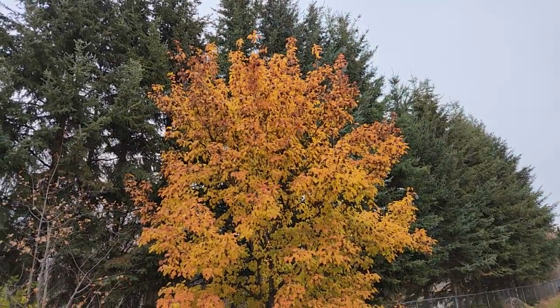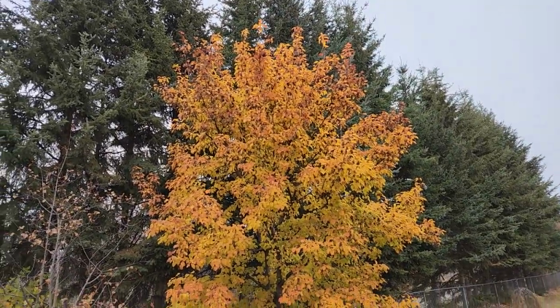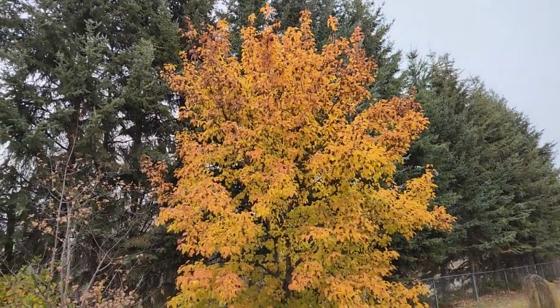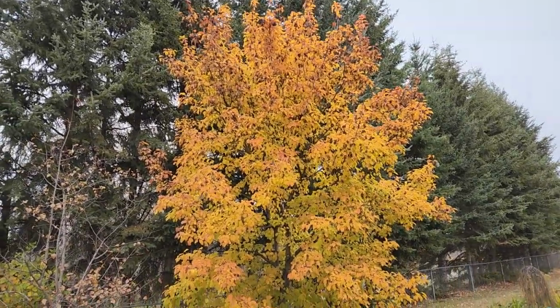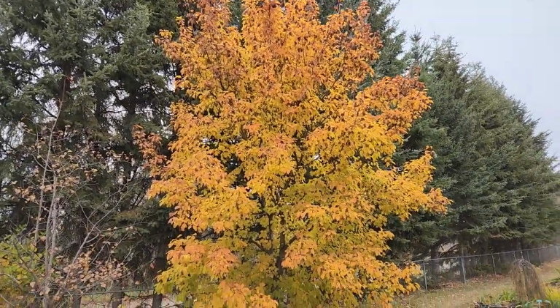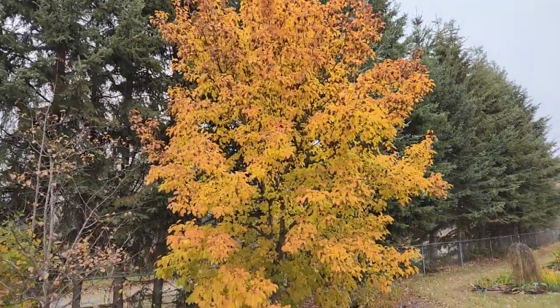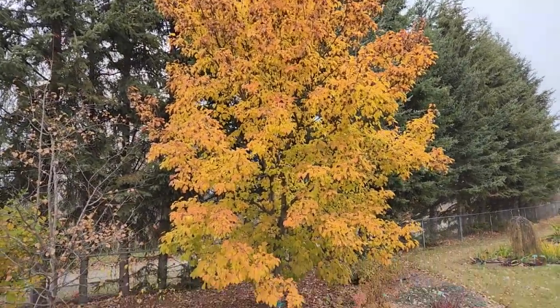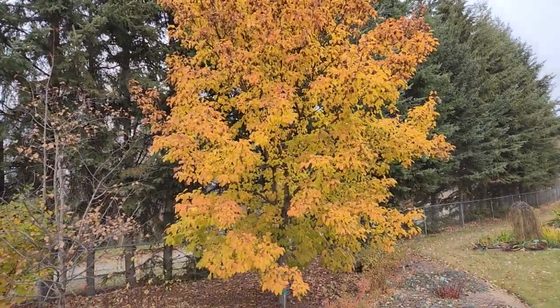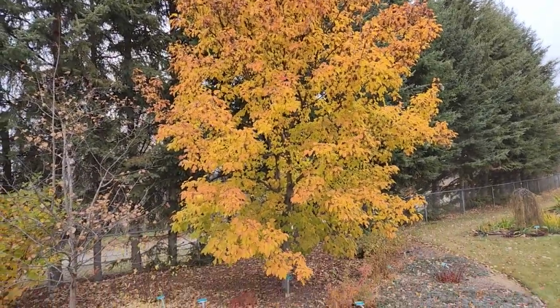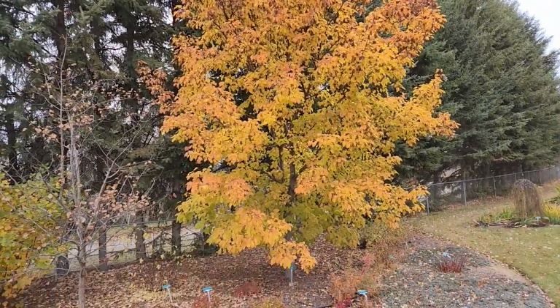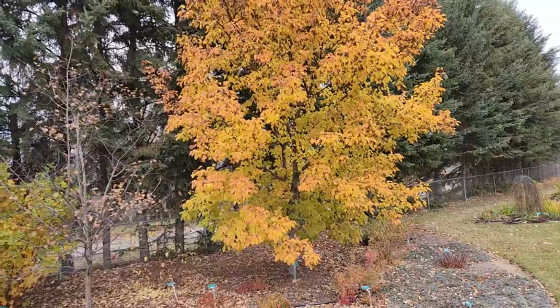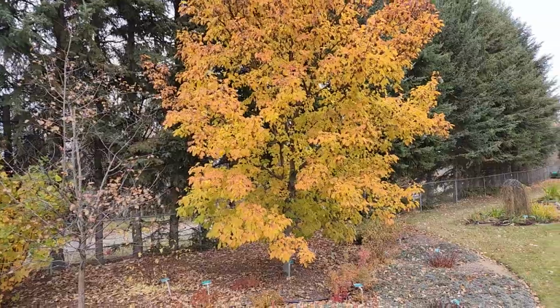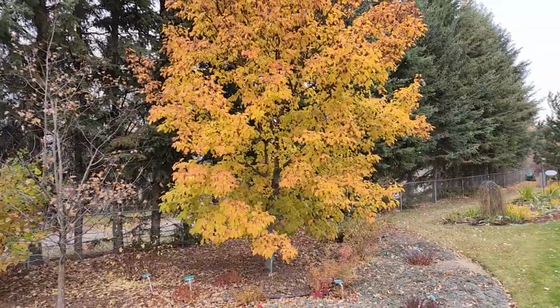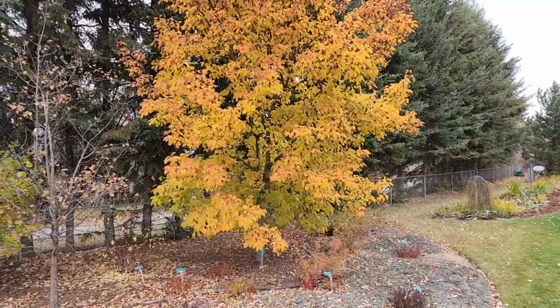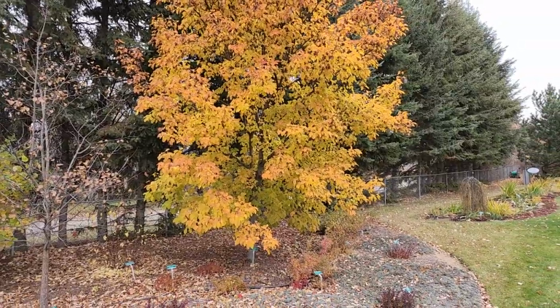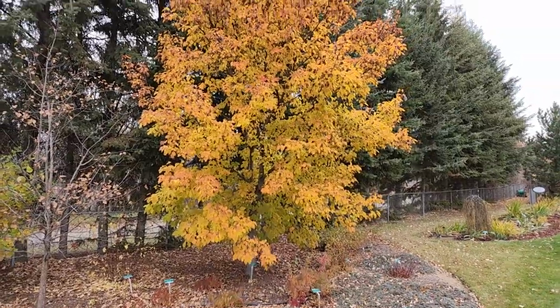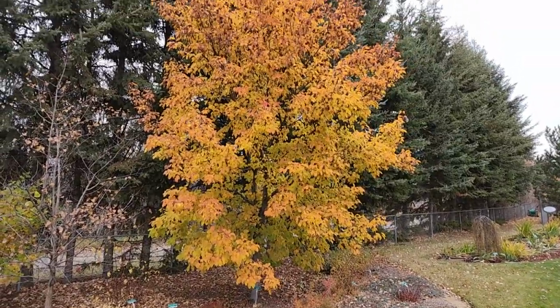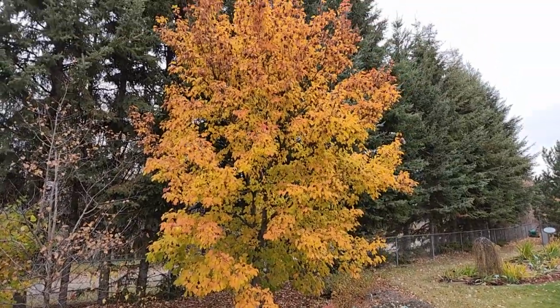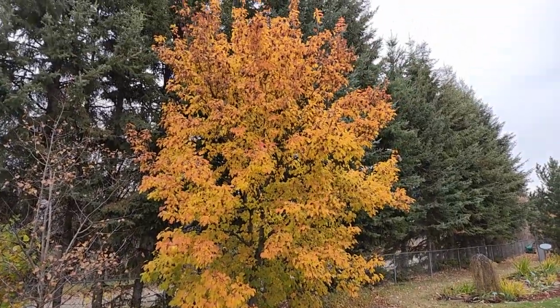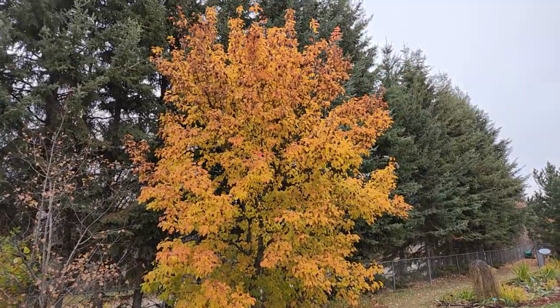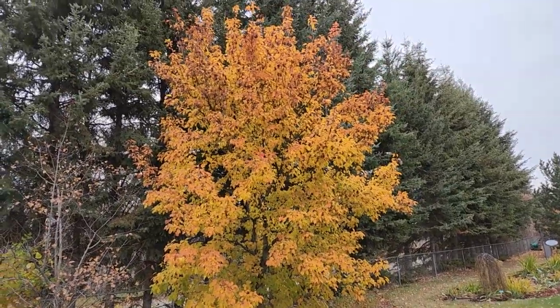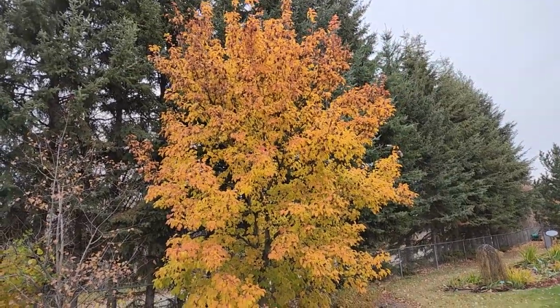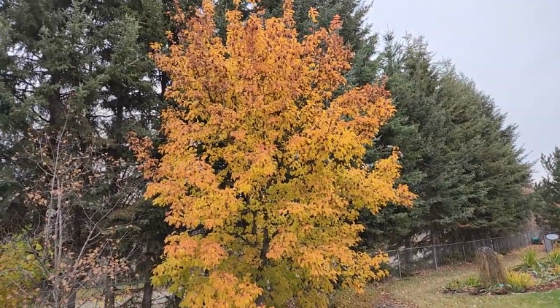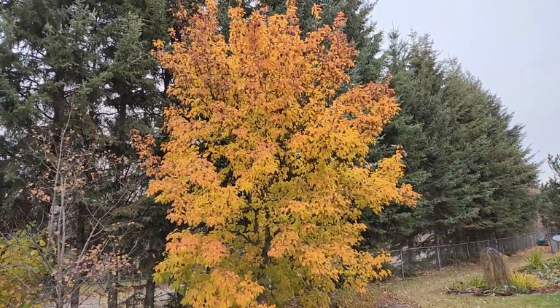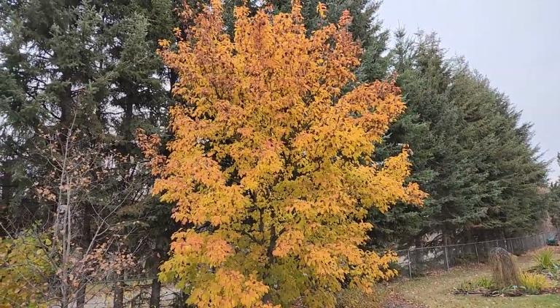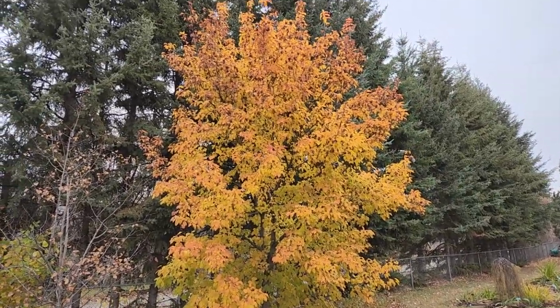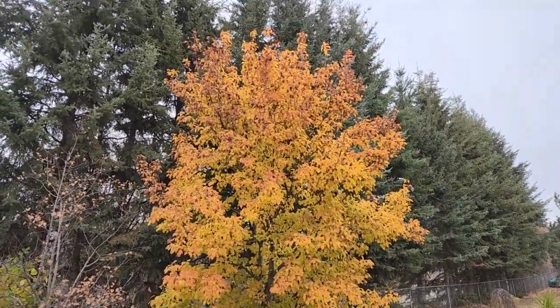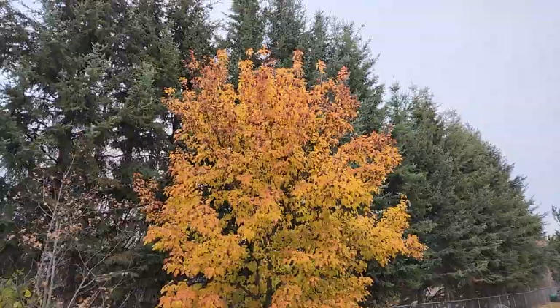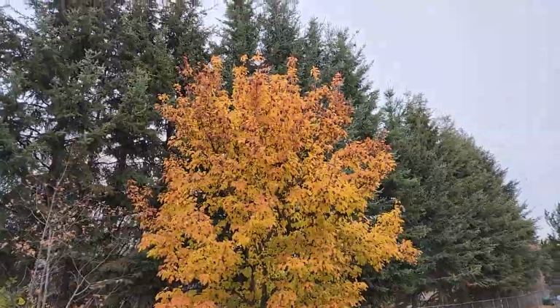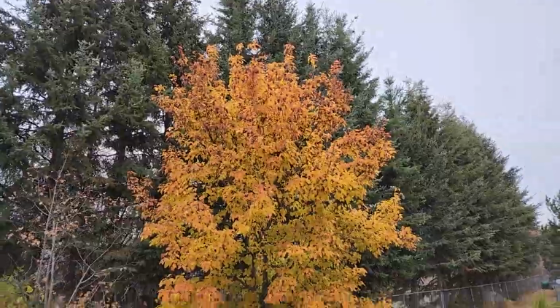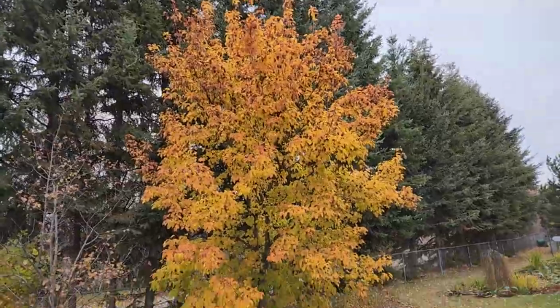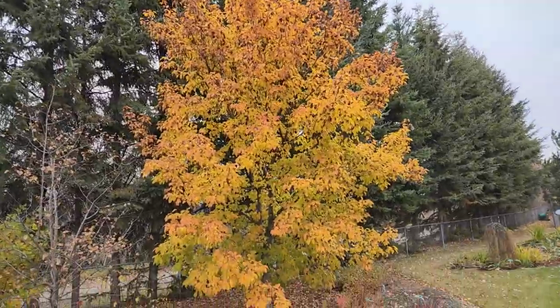There's been two hard frosts. This one still has a bit of protection so it's still got most of its leaves — in fact almost all compared to other ones nearby. Very attractive. Great color.